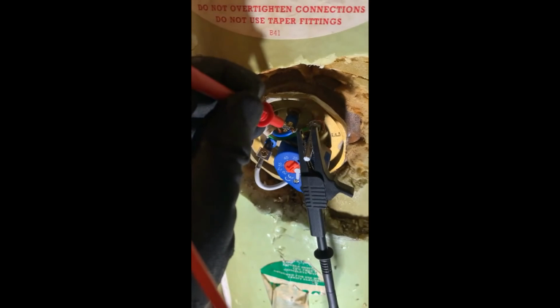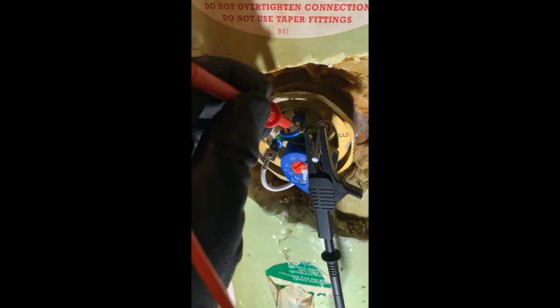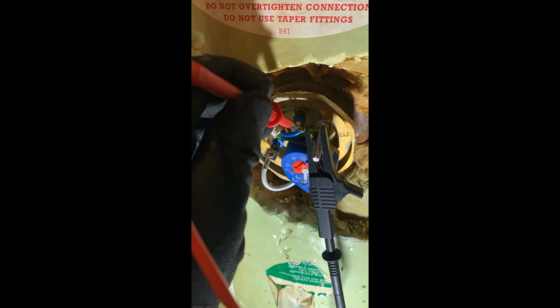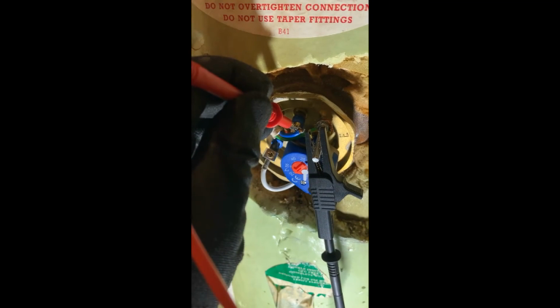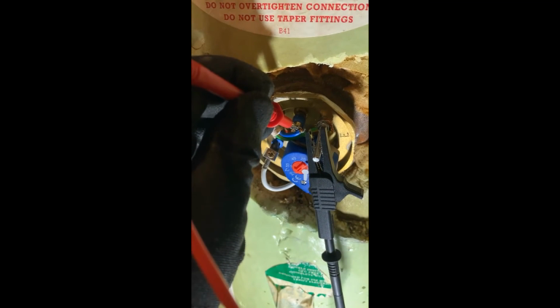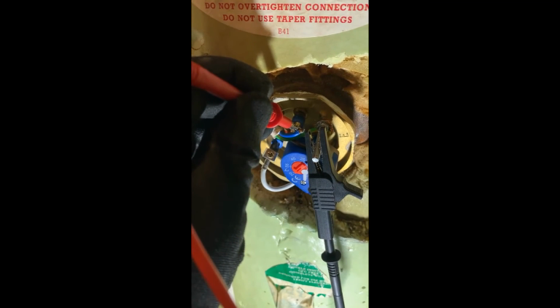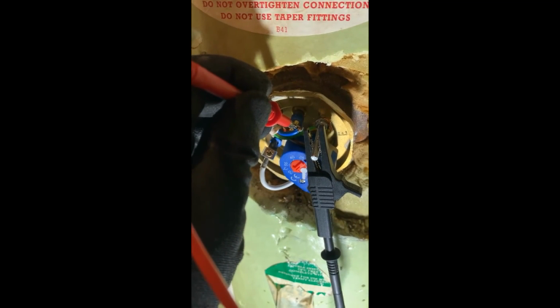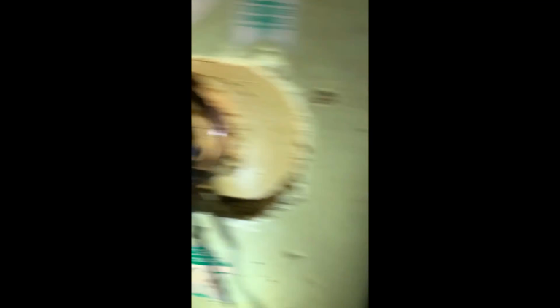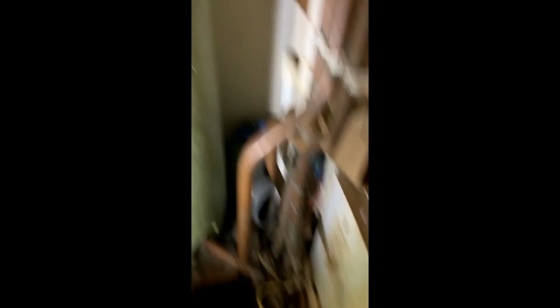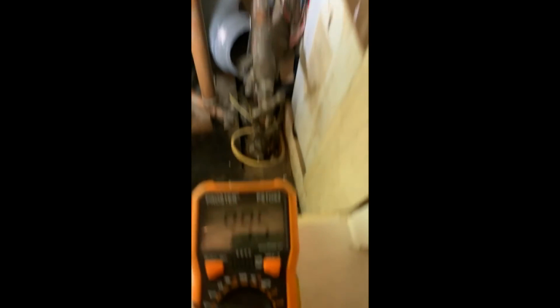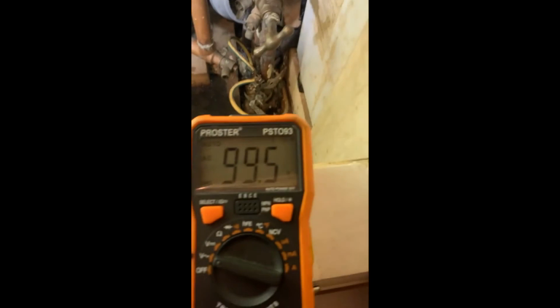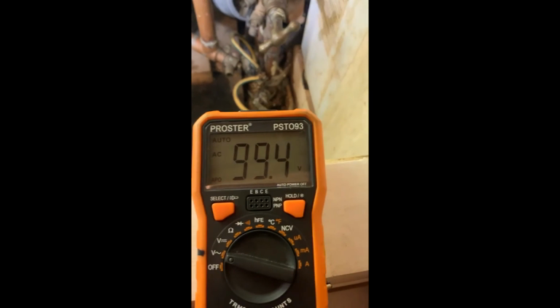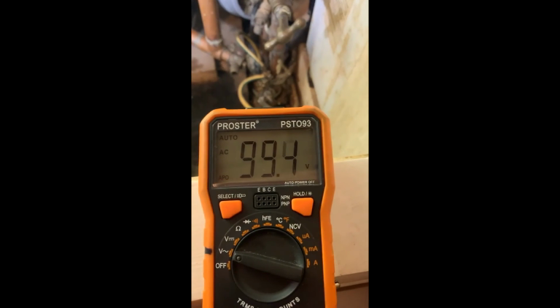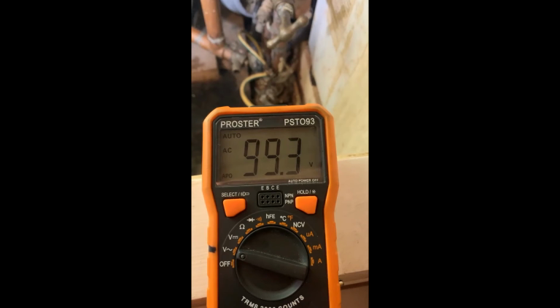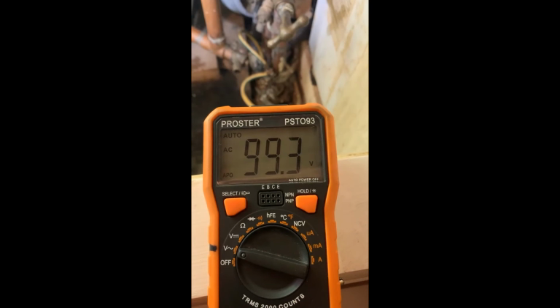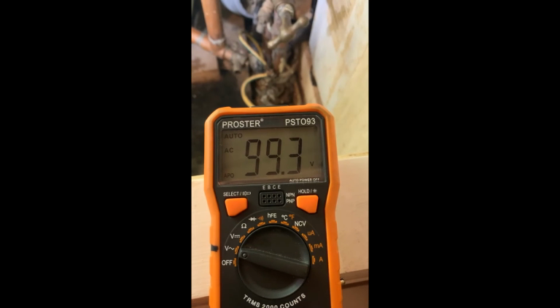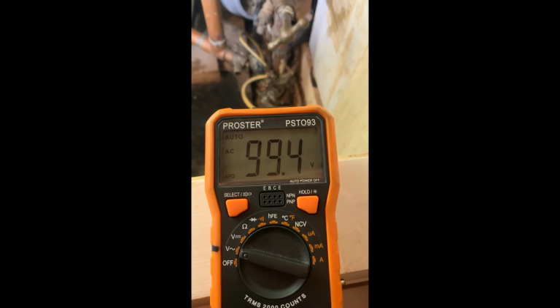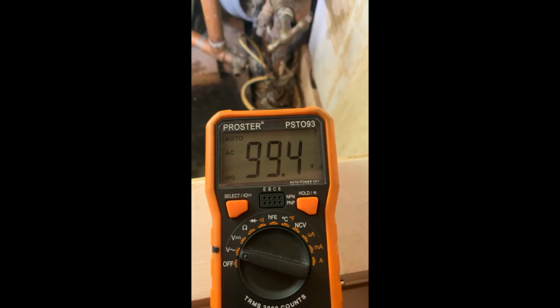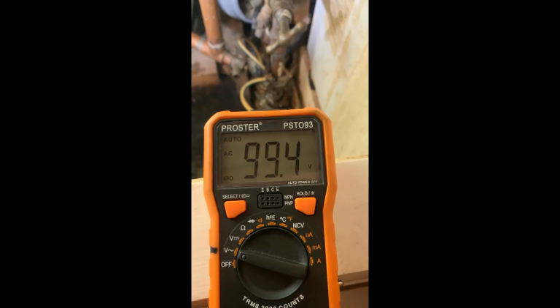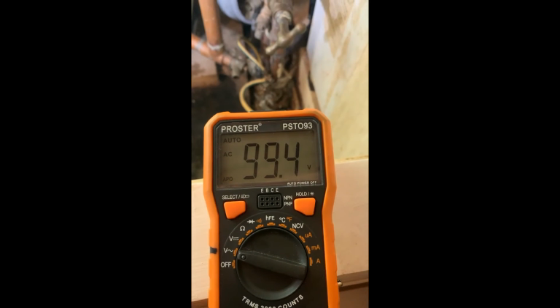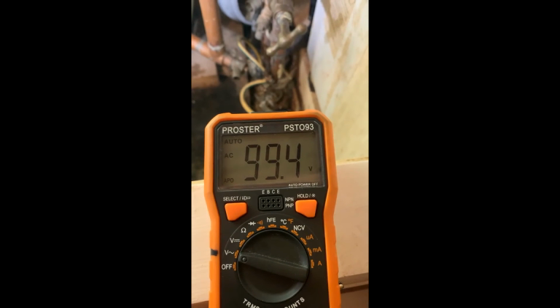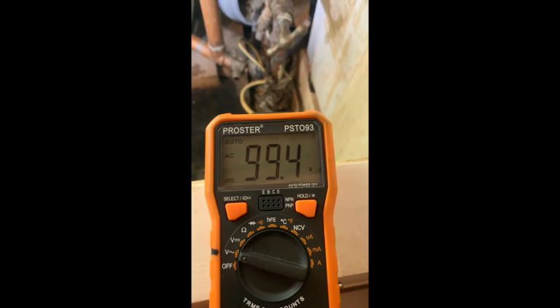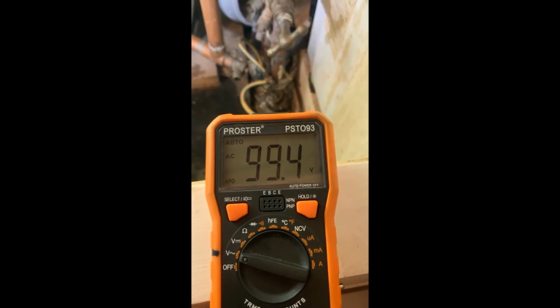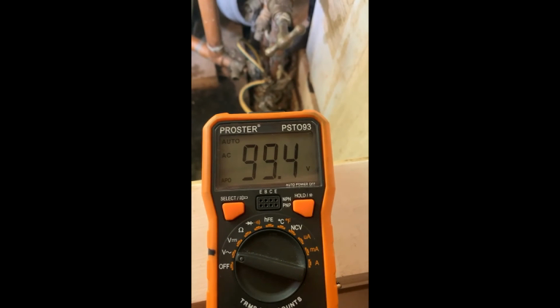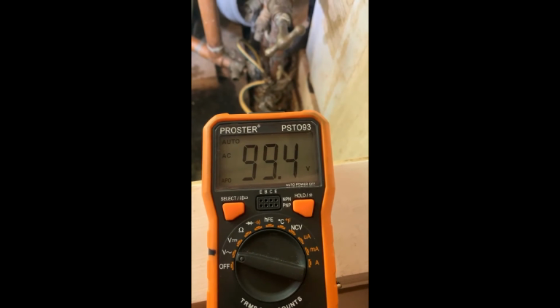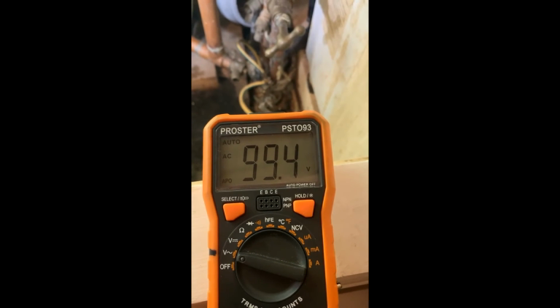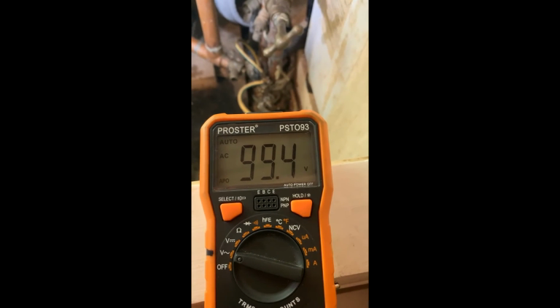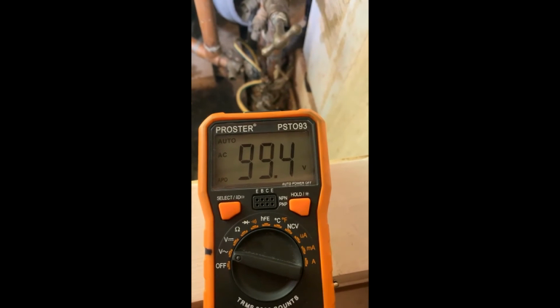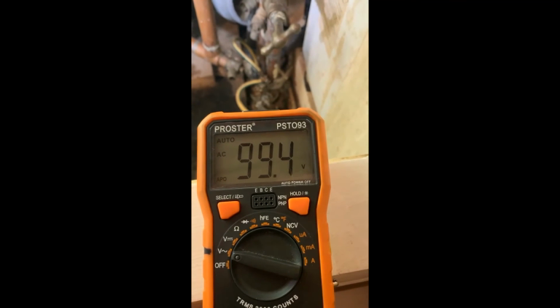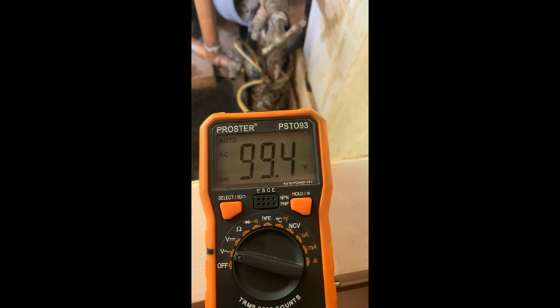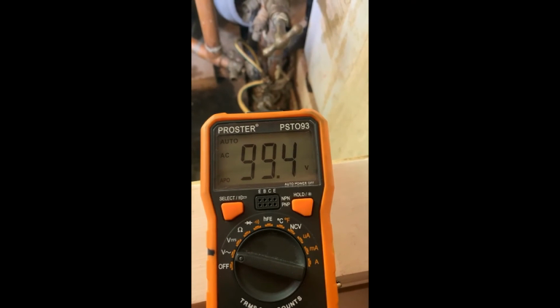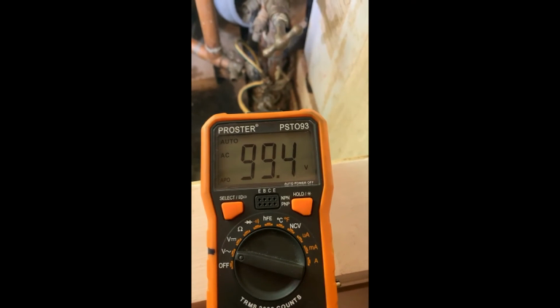I've got 100 volts going between neutral and earth — that is bad. Time to get a sparky in.